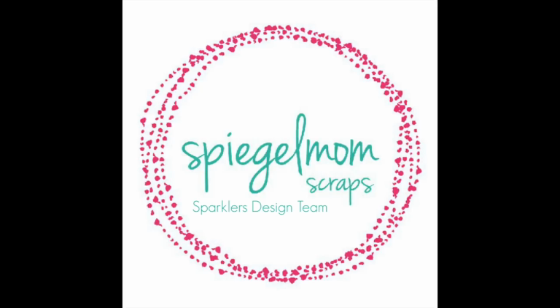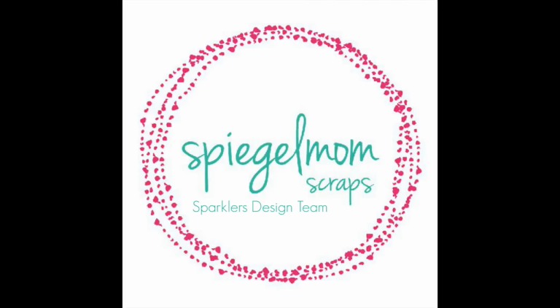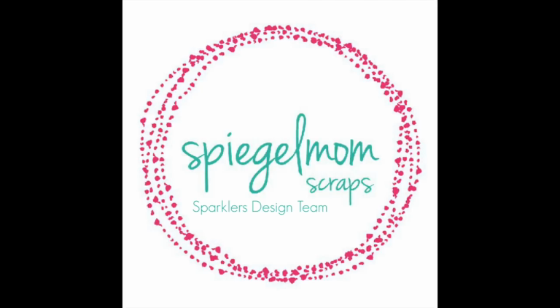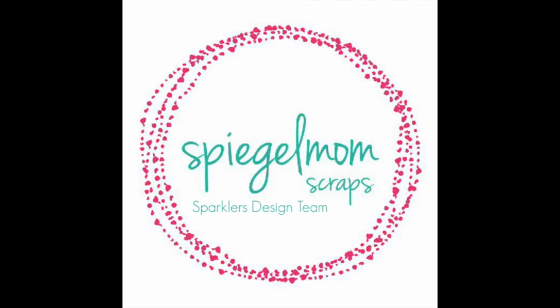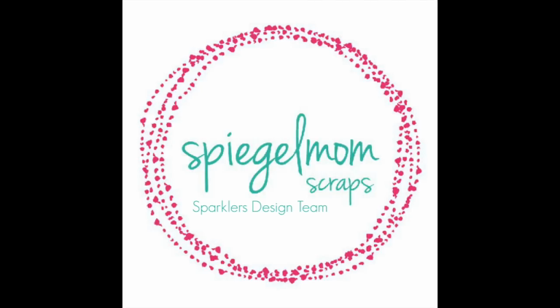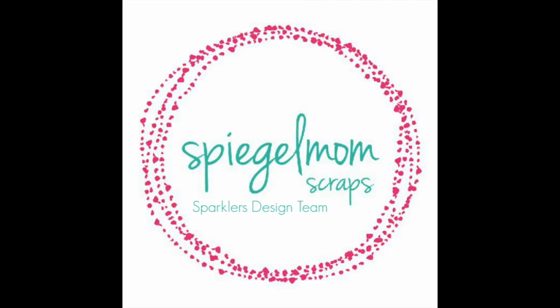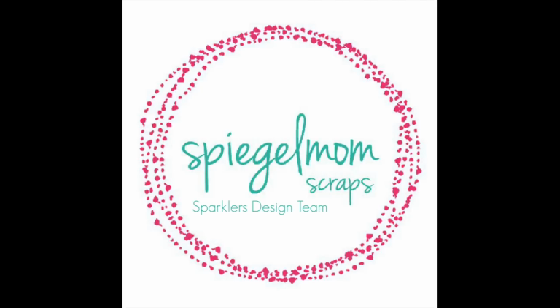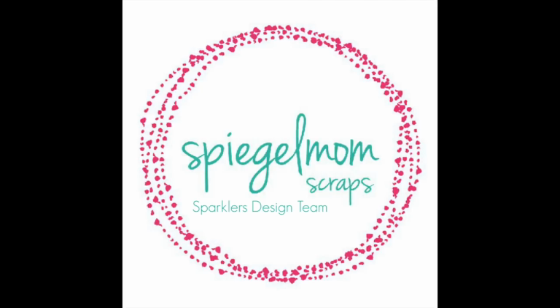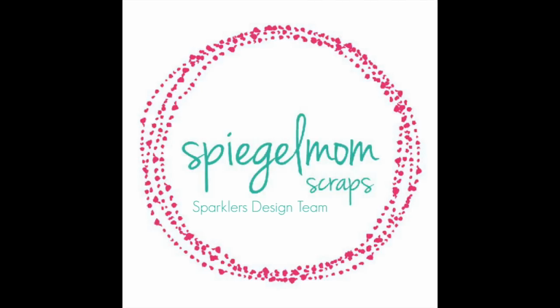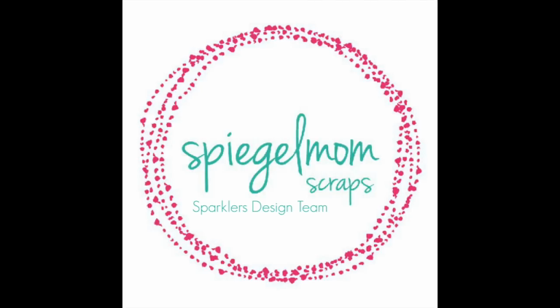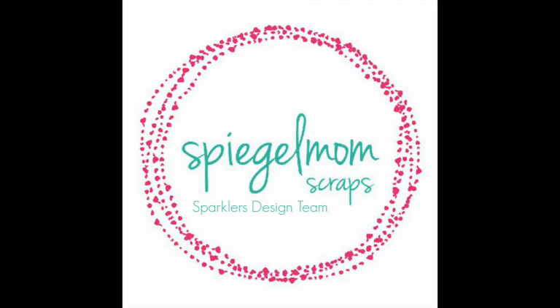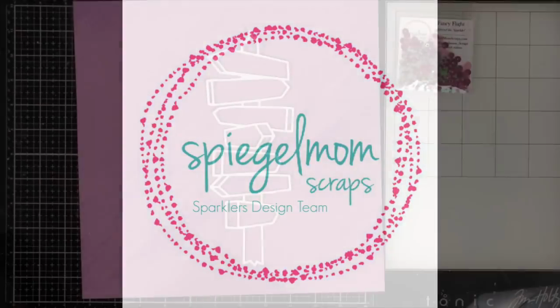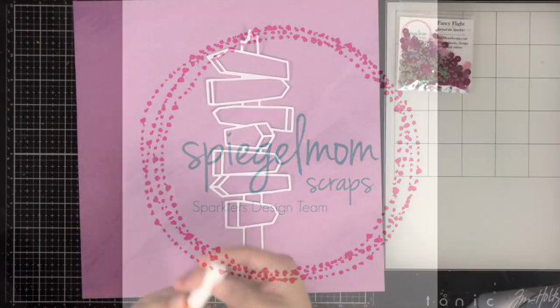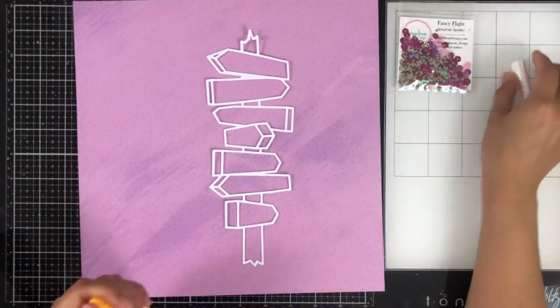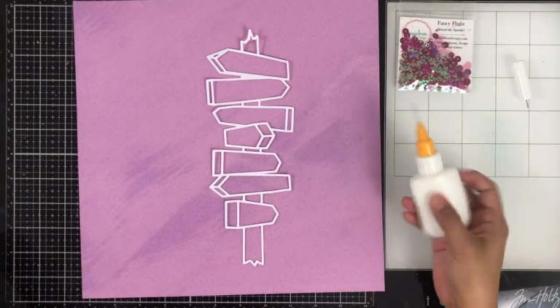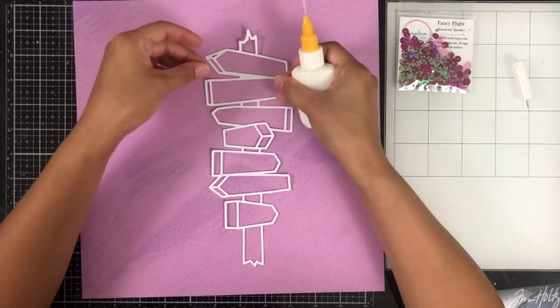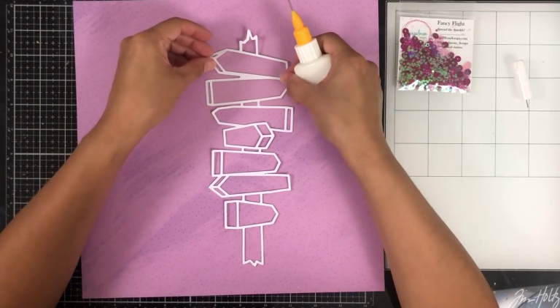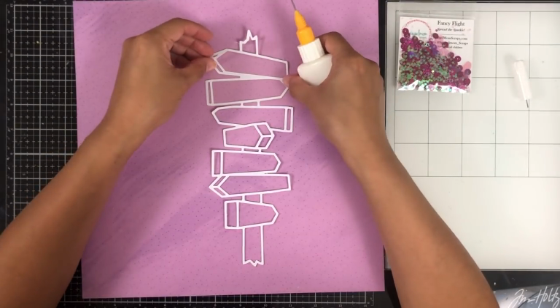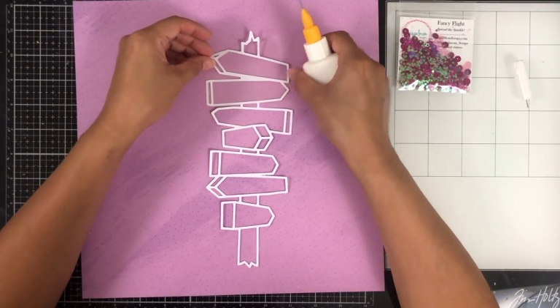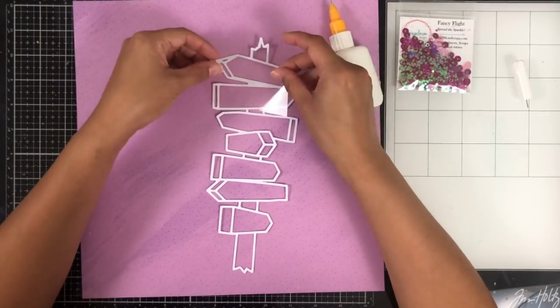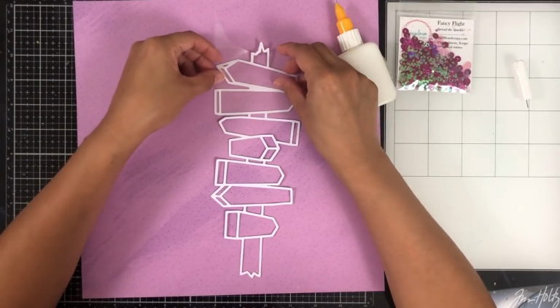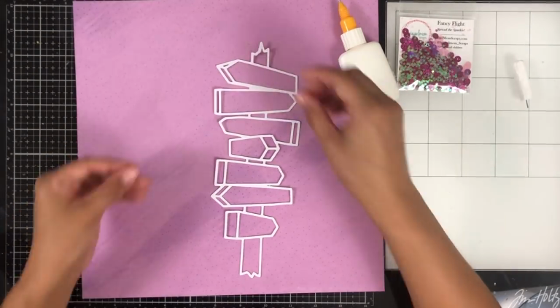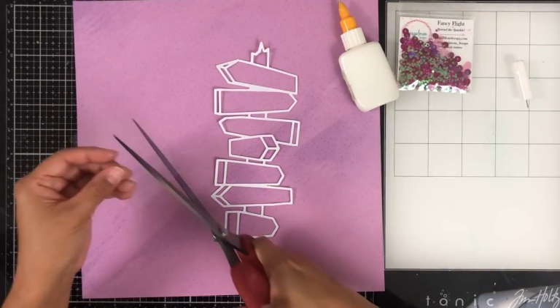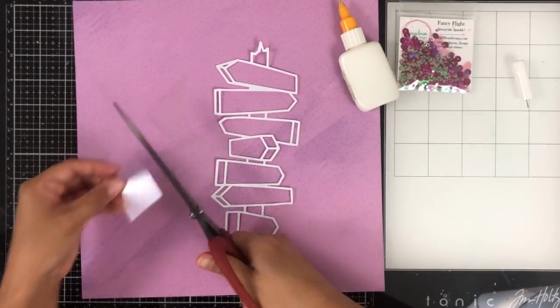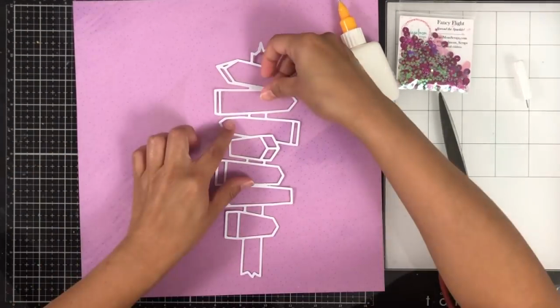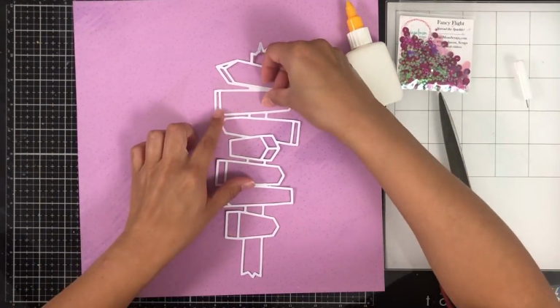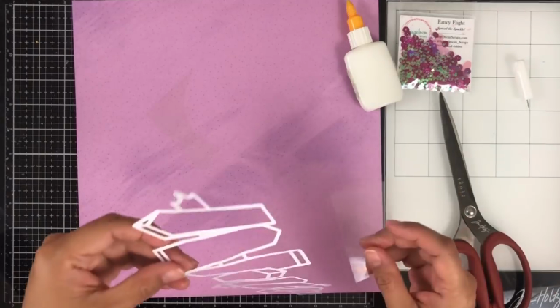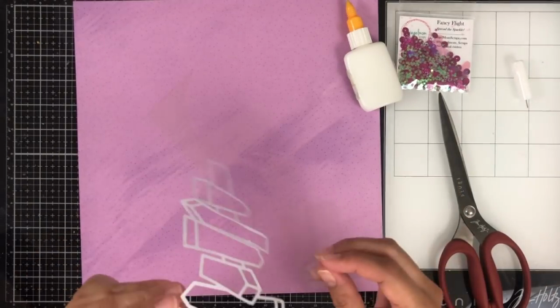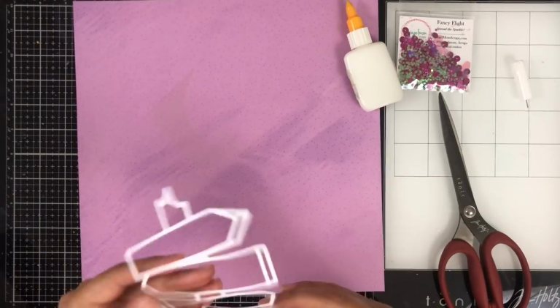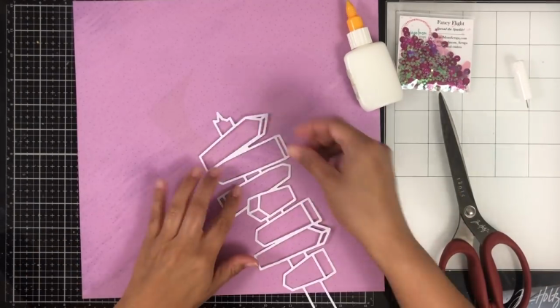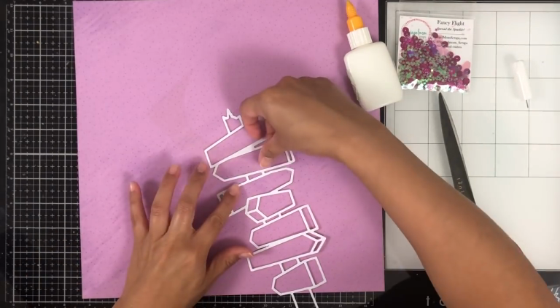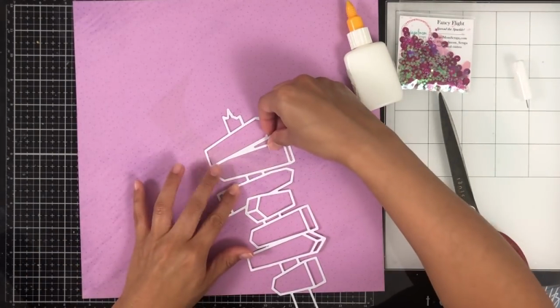Hey everyone, it's Bree. I'm back with another scrapbook process video for the Spiegel Mom Scraps design team, and I'm going to be working with the Fancy Flight sequin mix that was offered in the National Scrapbook Day bundle.